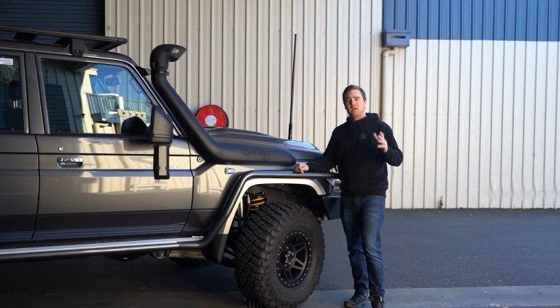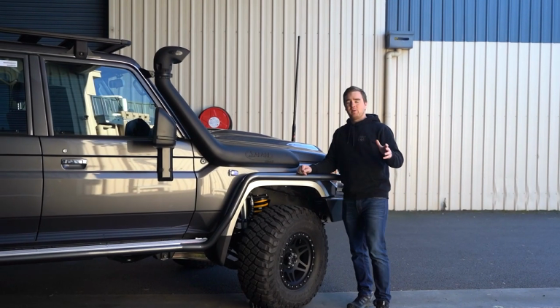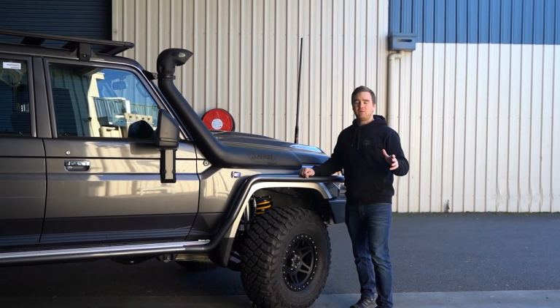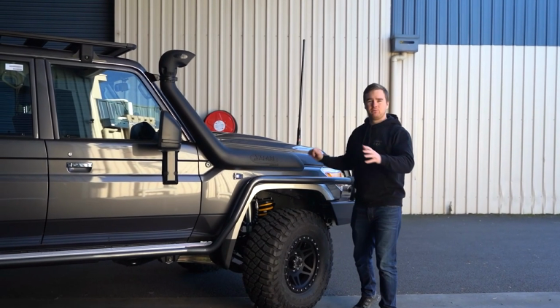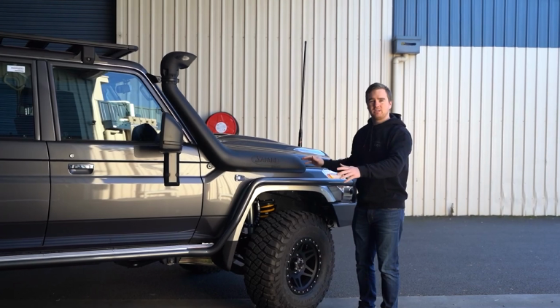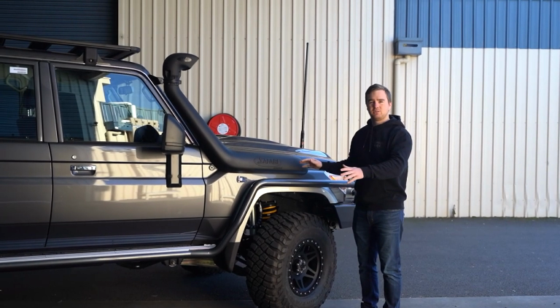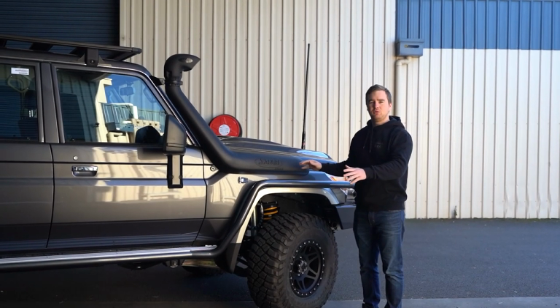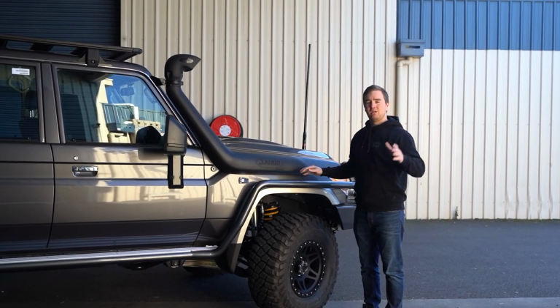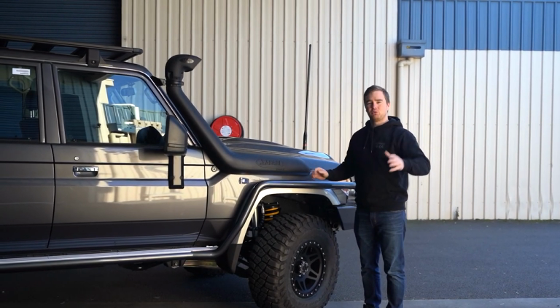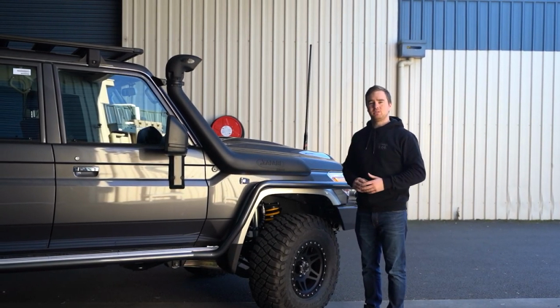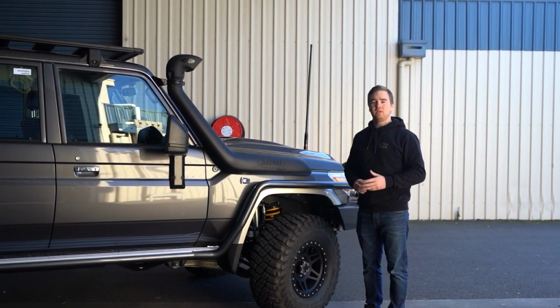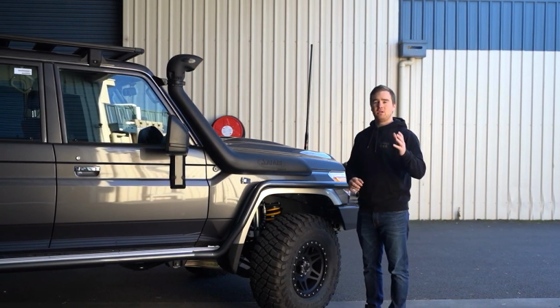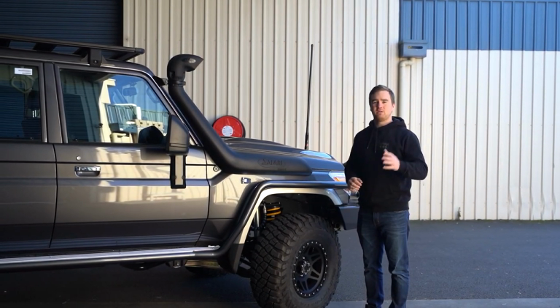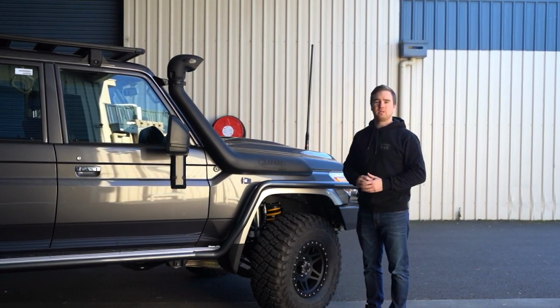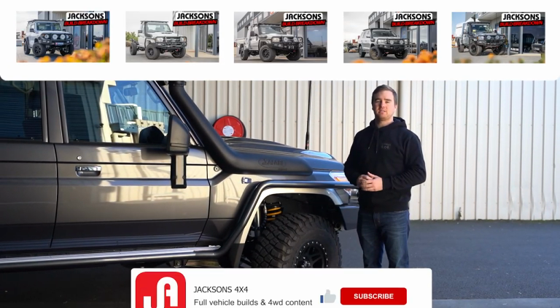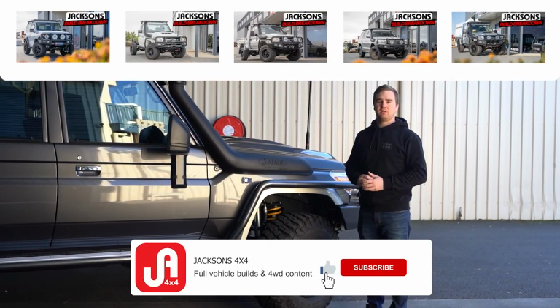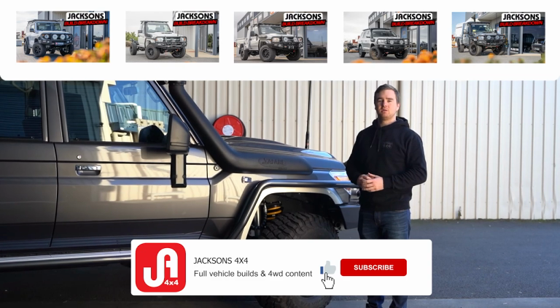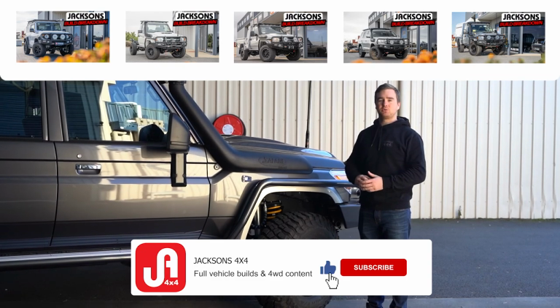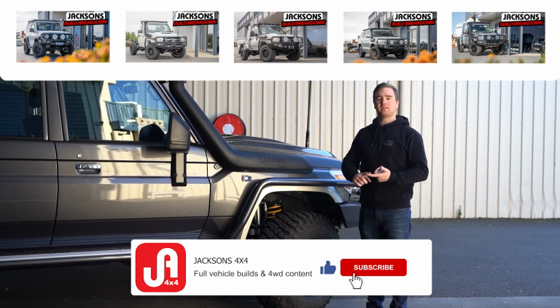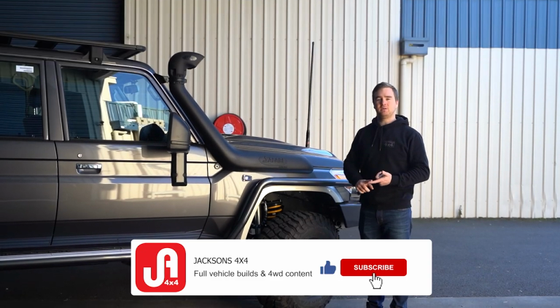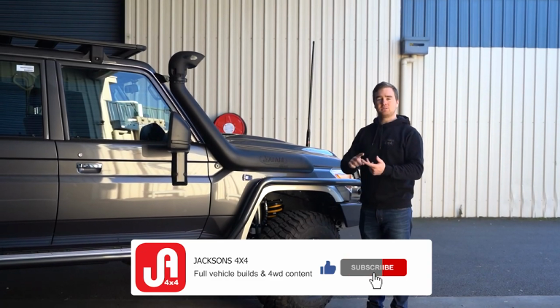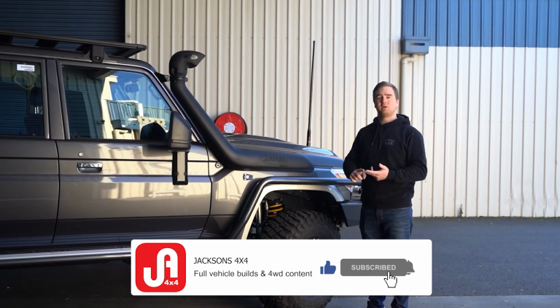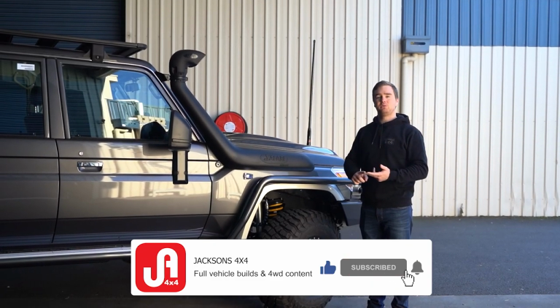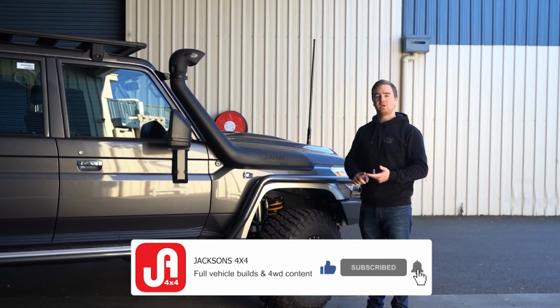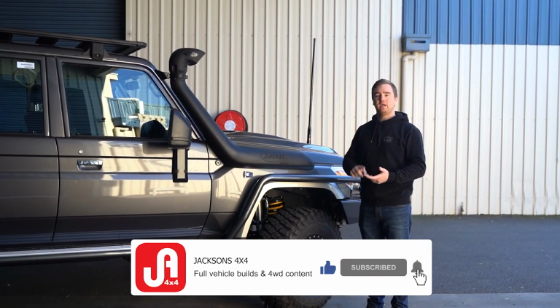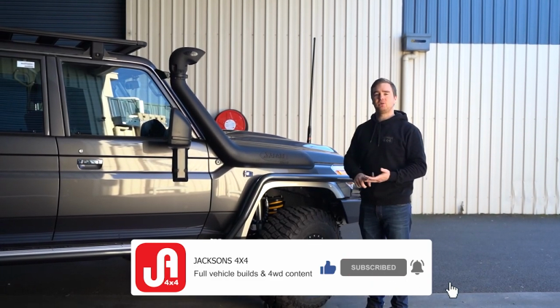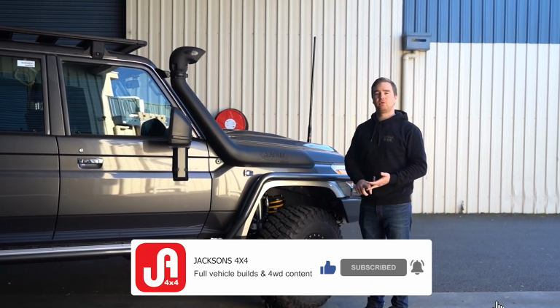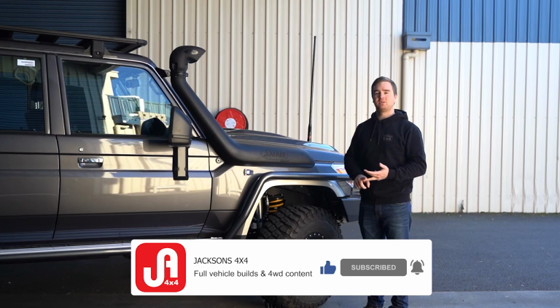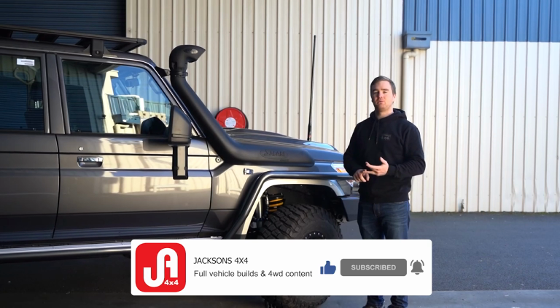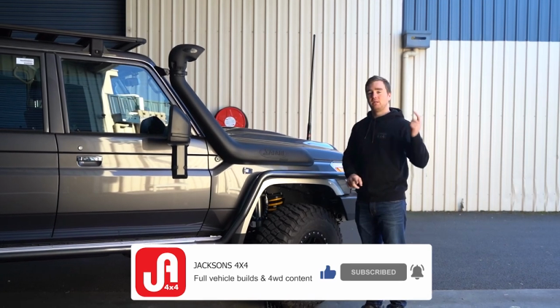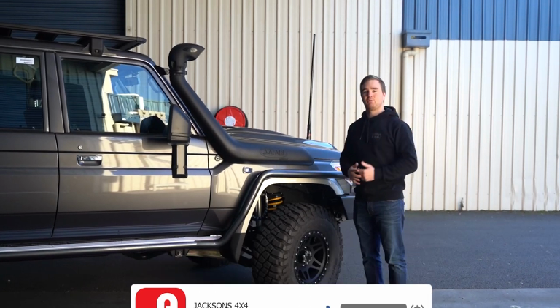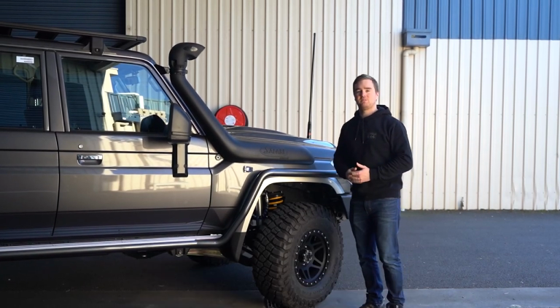We're about halfway through the breakdown on this build. If you're enjoying what you're seeing and want to see more of these breakdown videos, make sure you like the video, subscribe to our YouTube channel, and turn on the notification bell. Let's get through the rest of it.